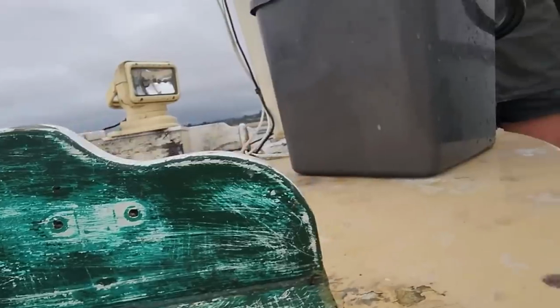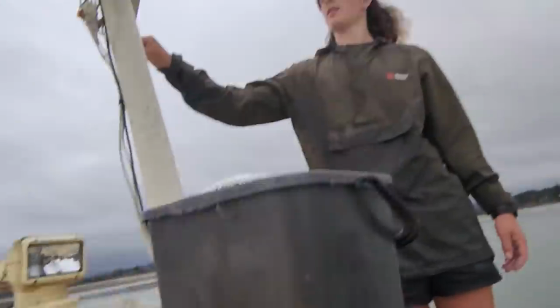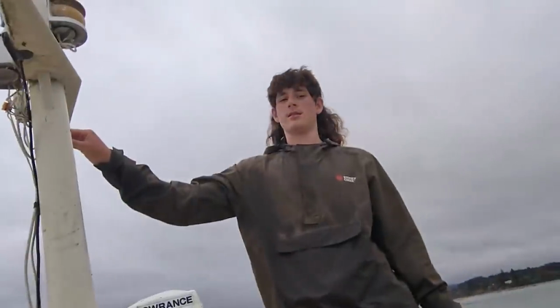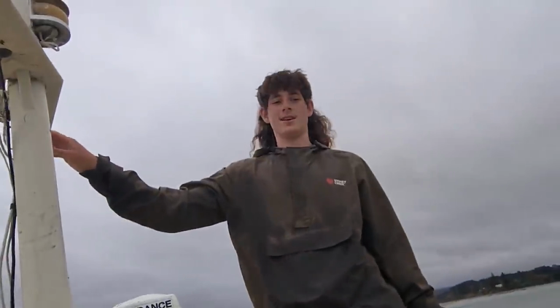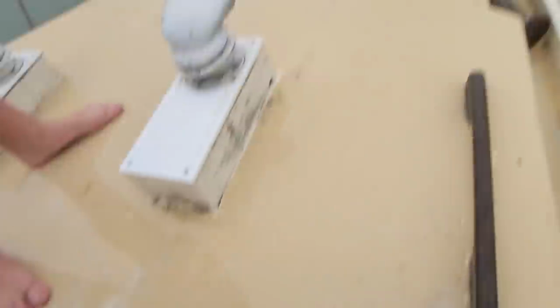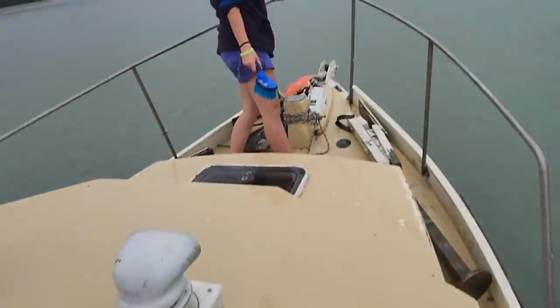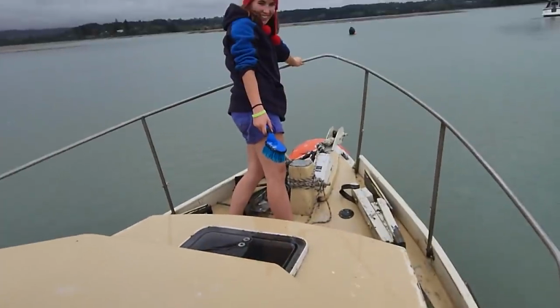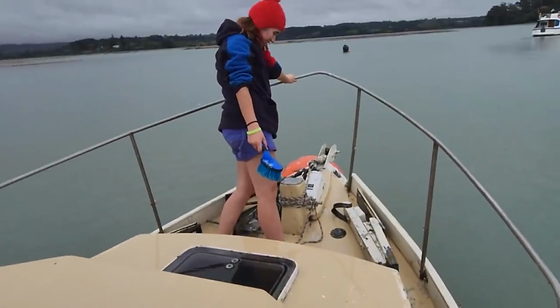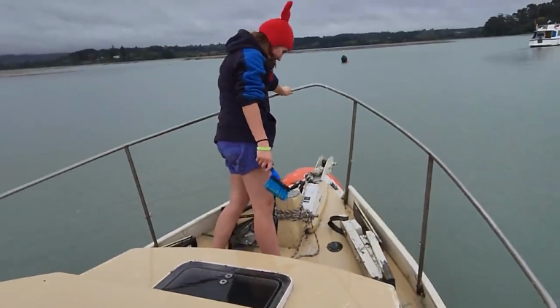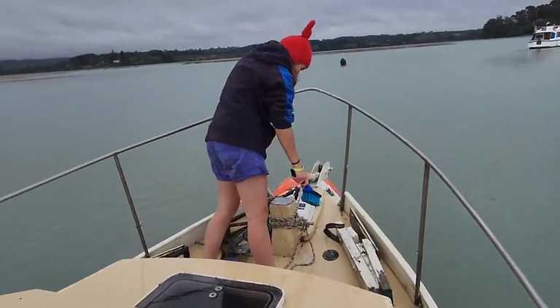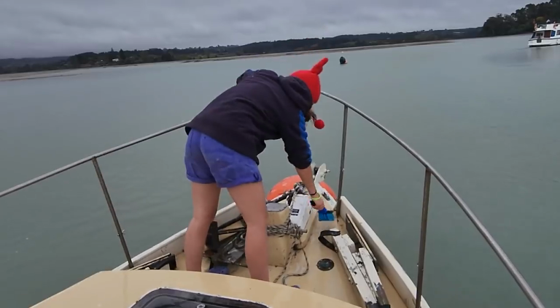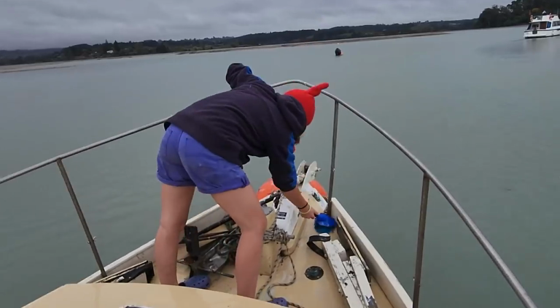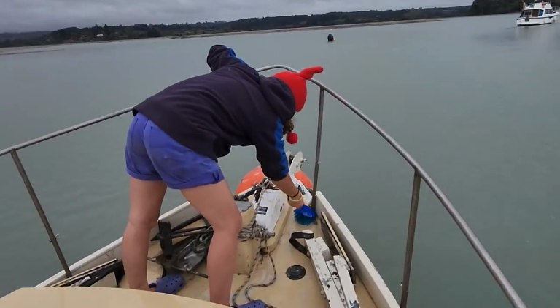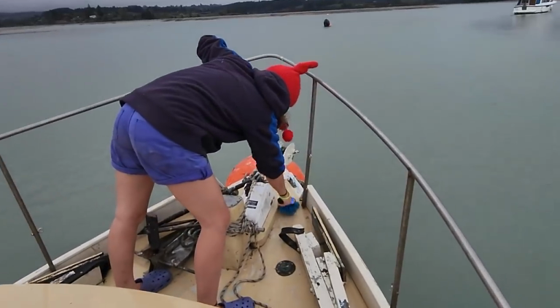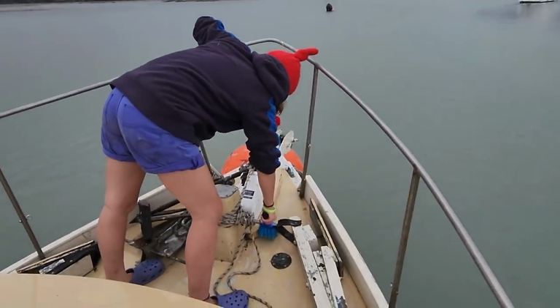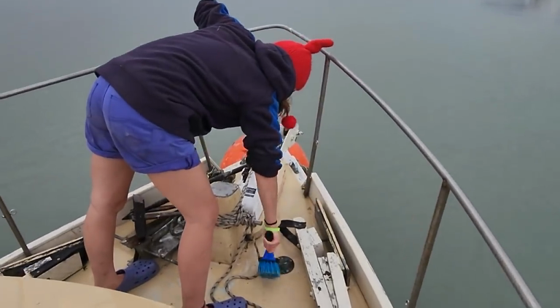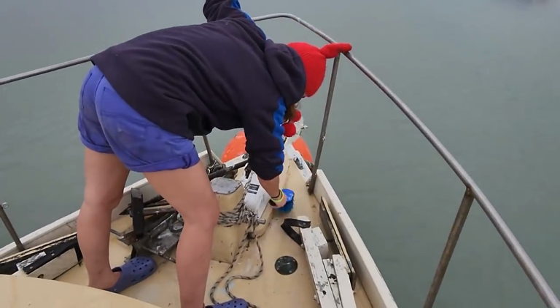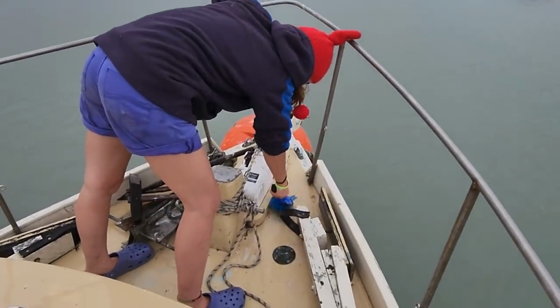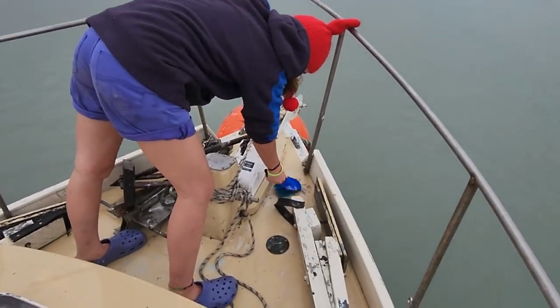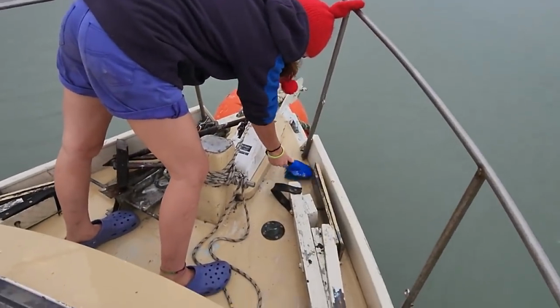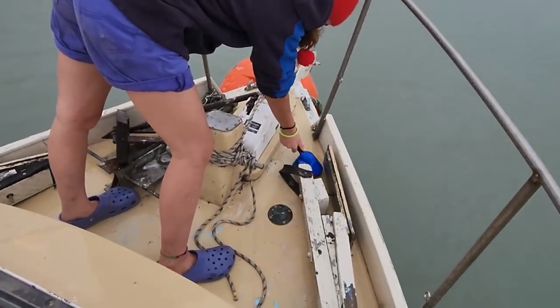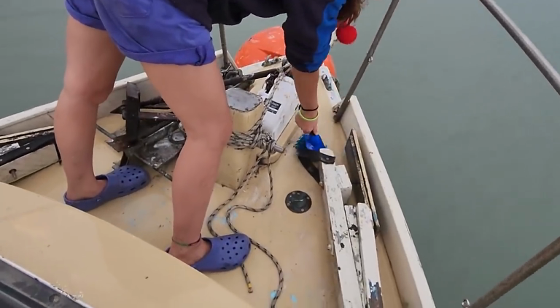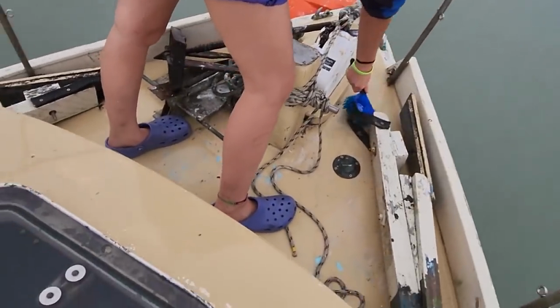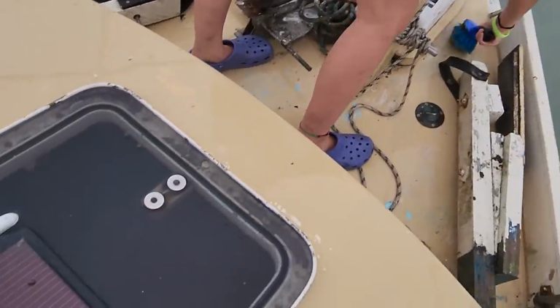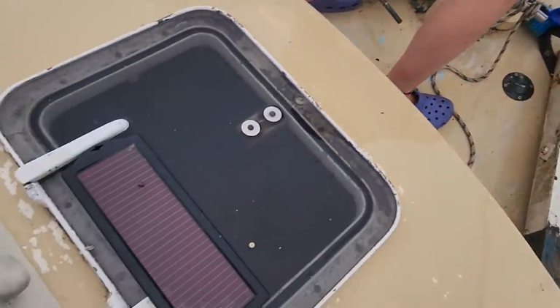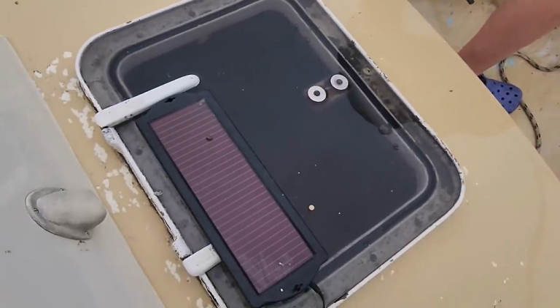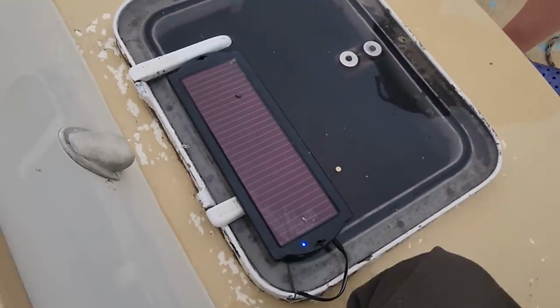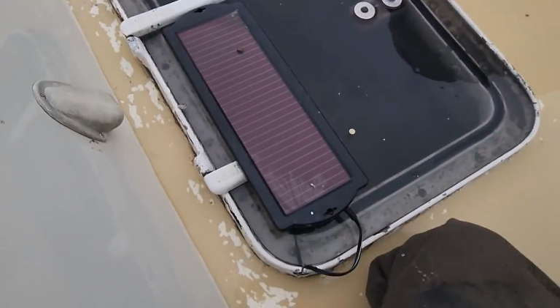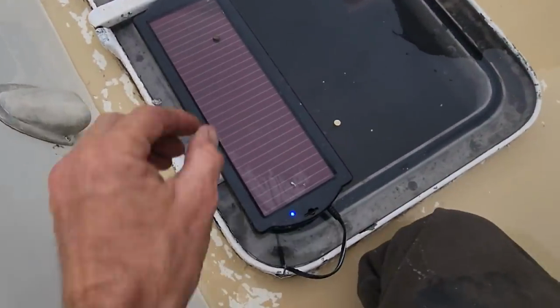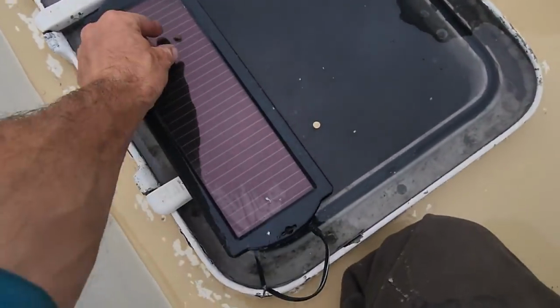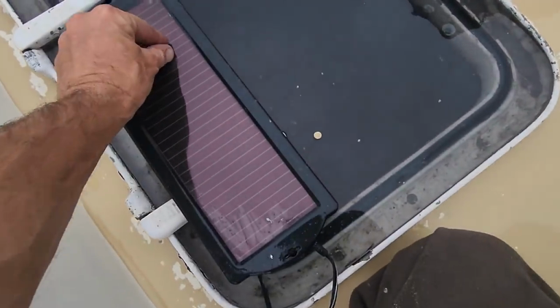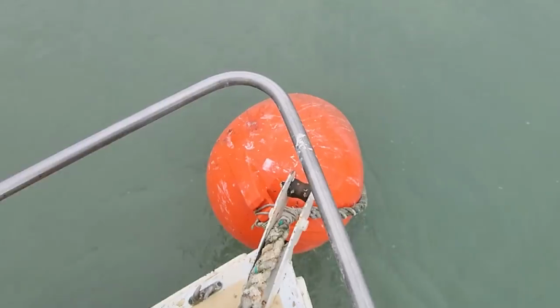I can't be buggered doing it. Hannah's giving it a bit of a scrub too — she's doing a good job. I've got a solar panel here and this actually looks after the bilge pump.